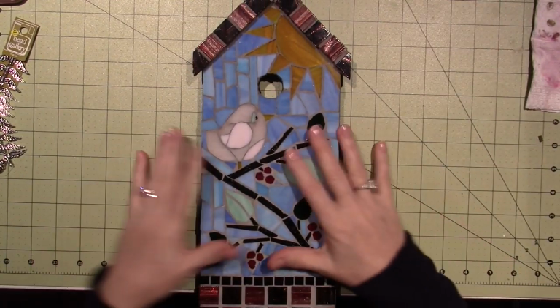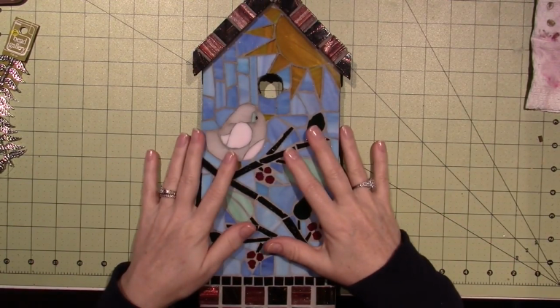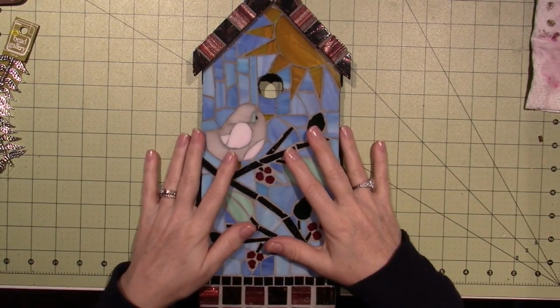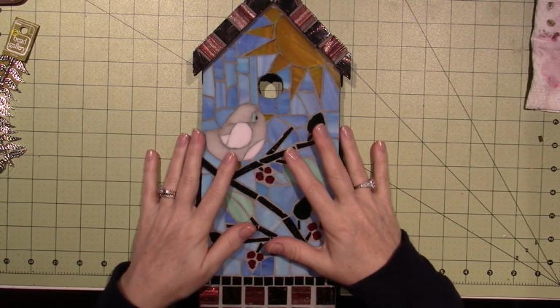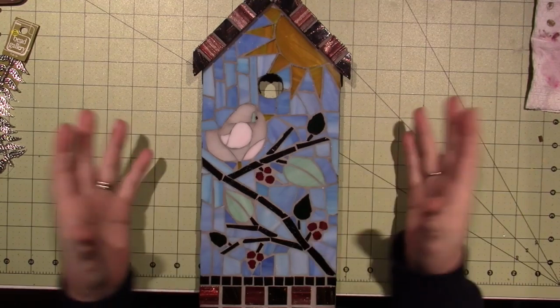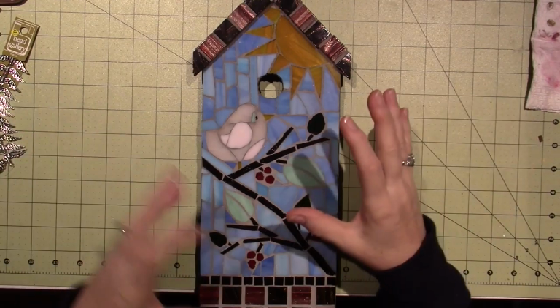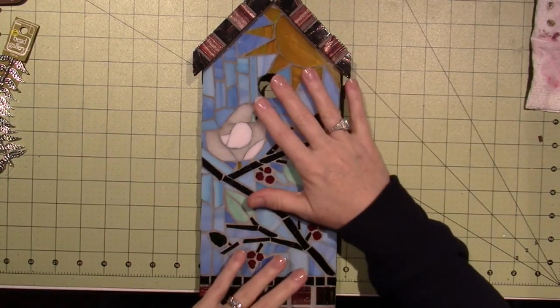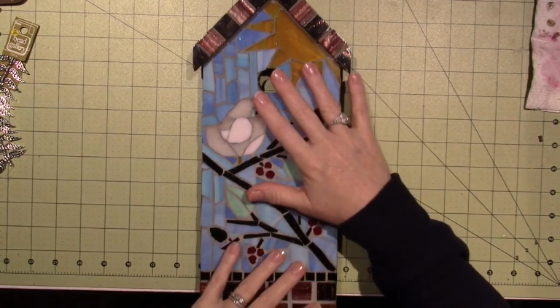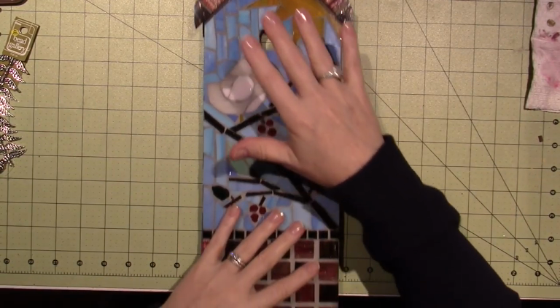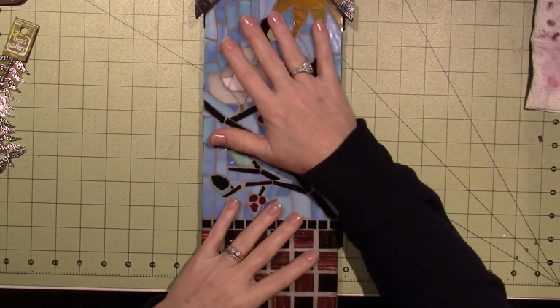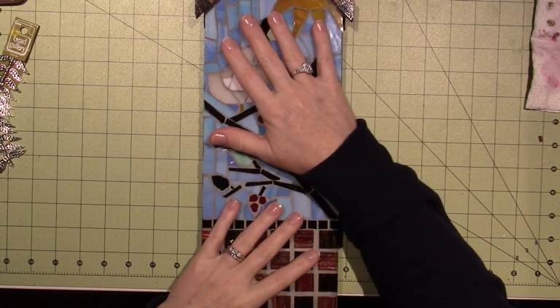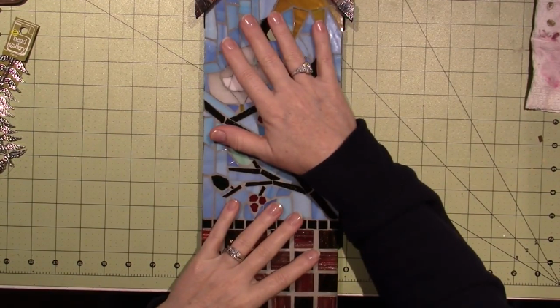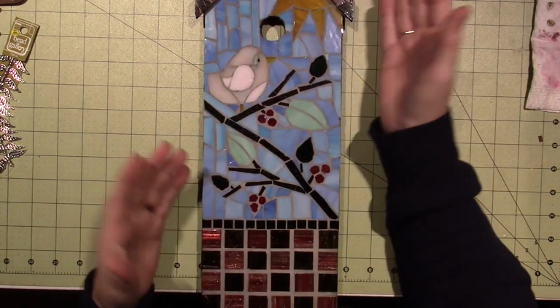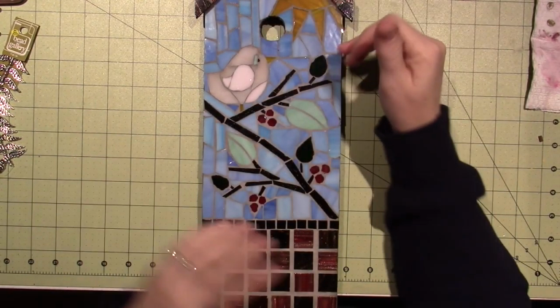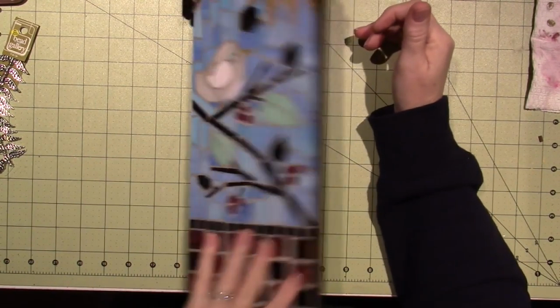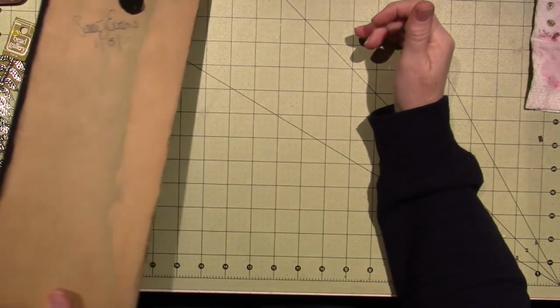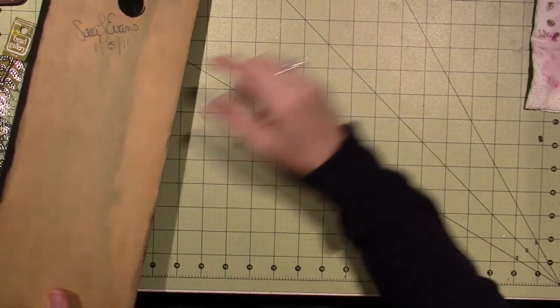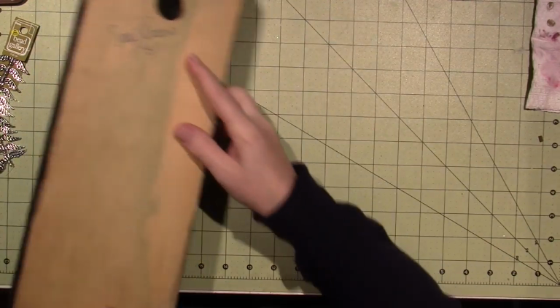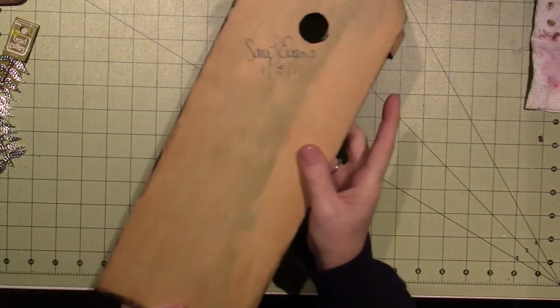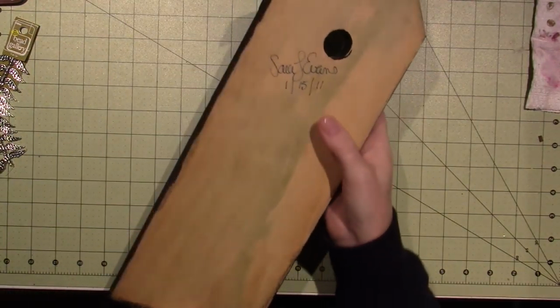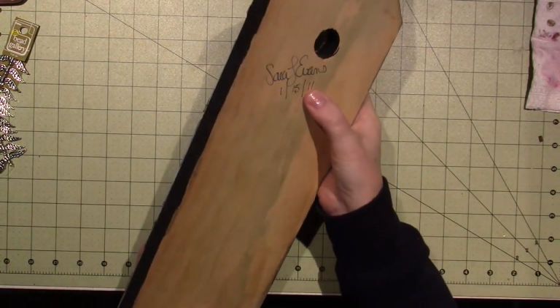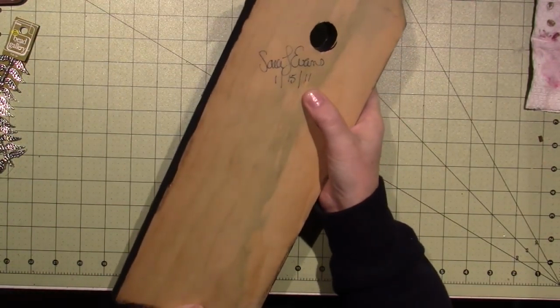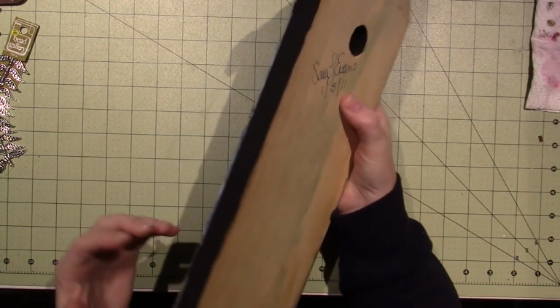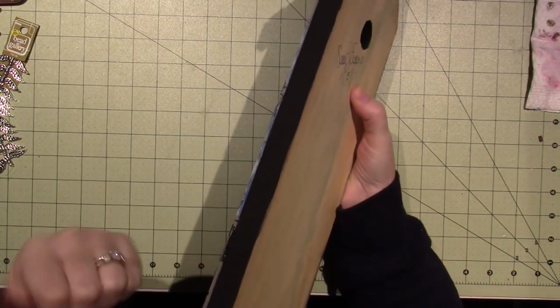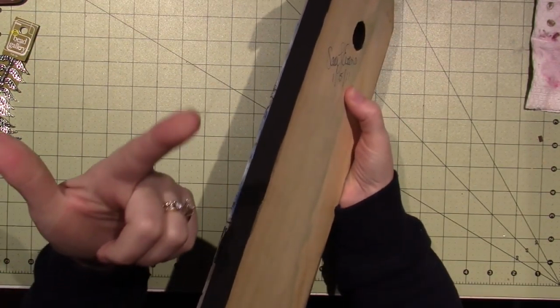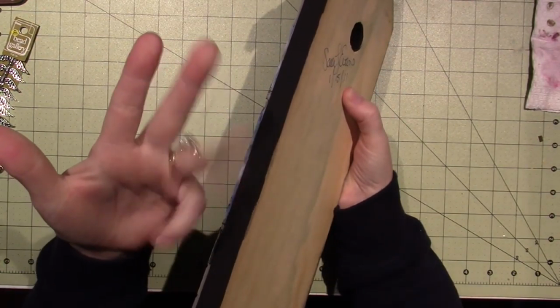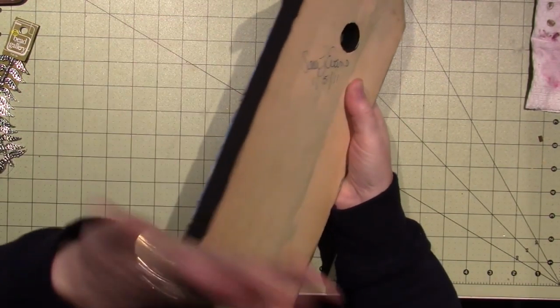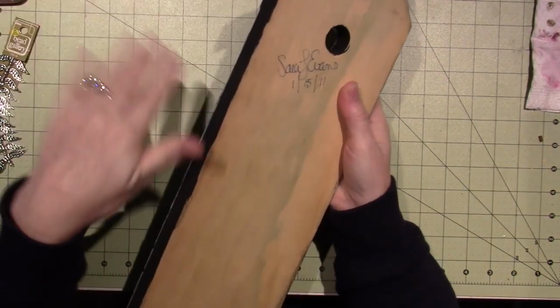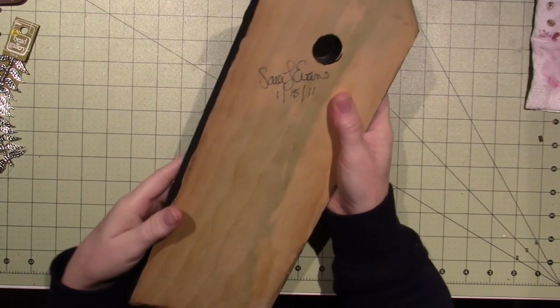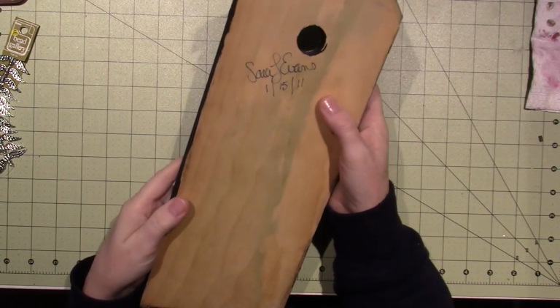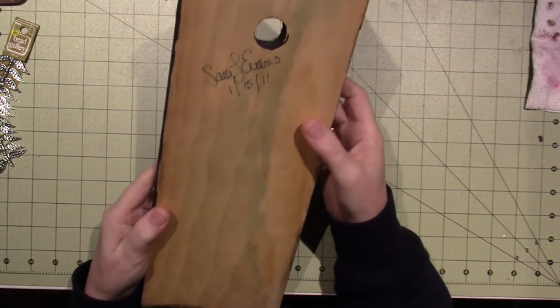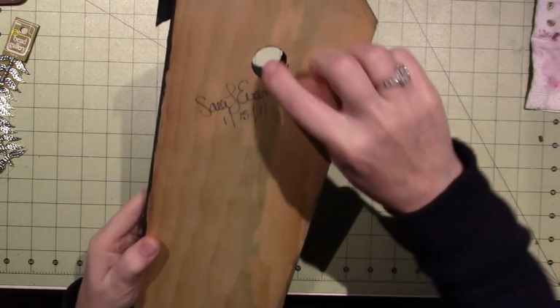This is some of the glass mosaics that I did back — I don't know if I ever — oh look, 11, 12, 13, 14 — way before I discovered YouTube.